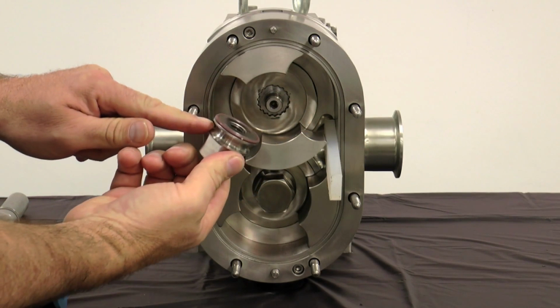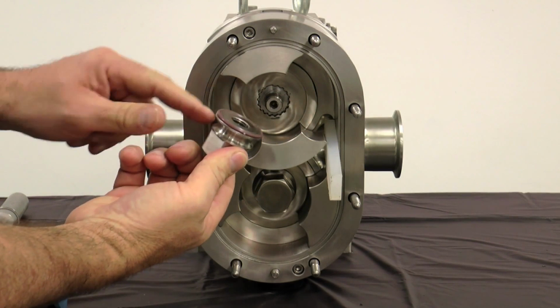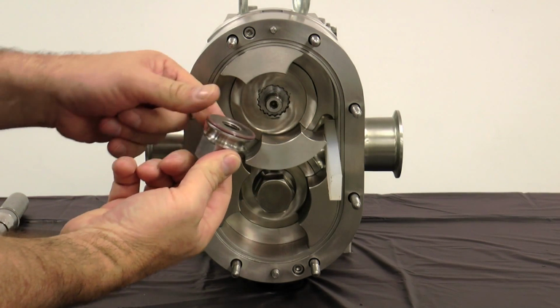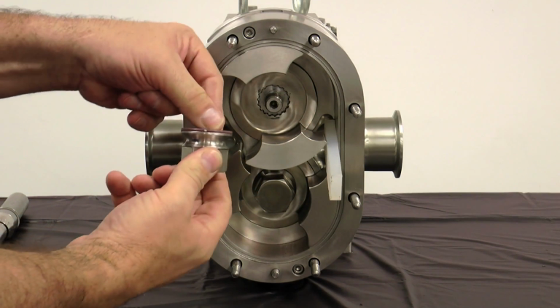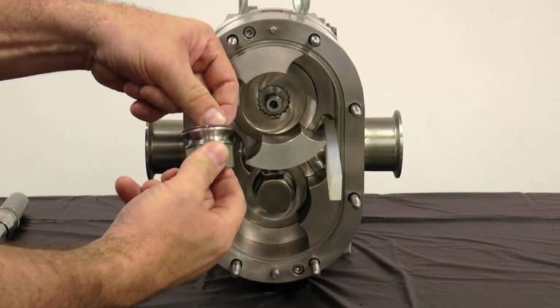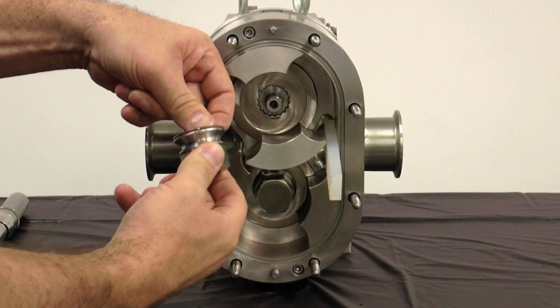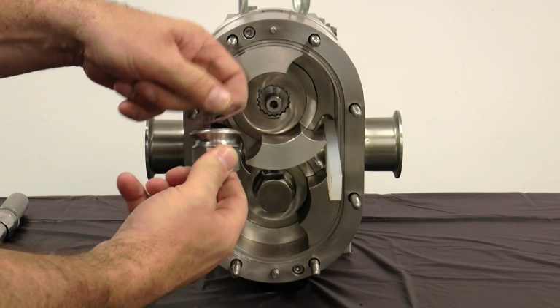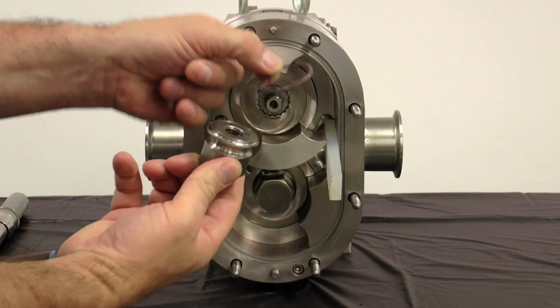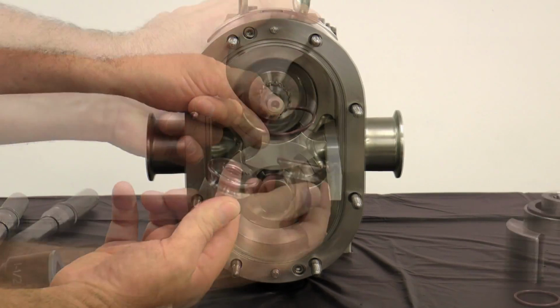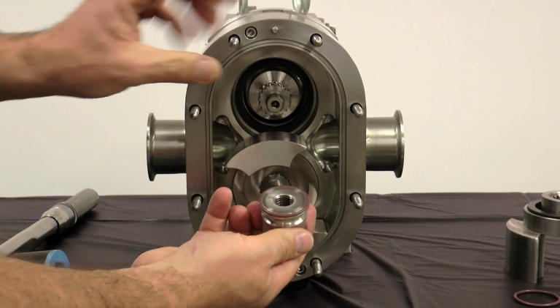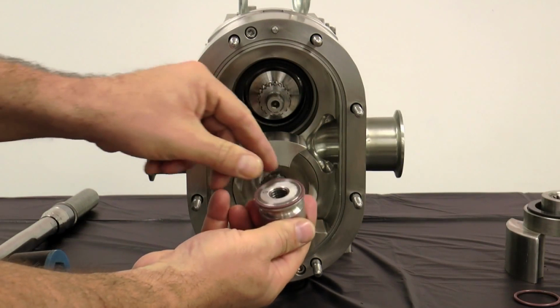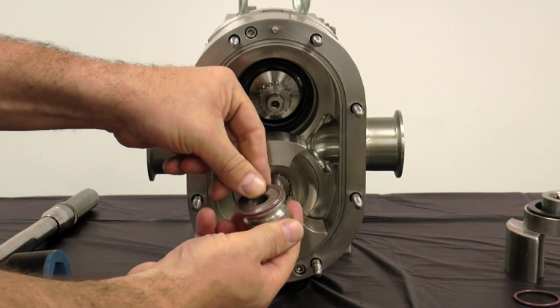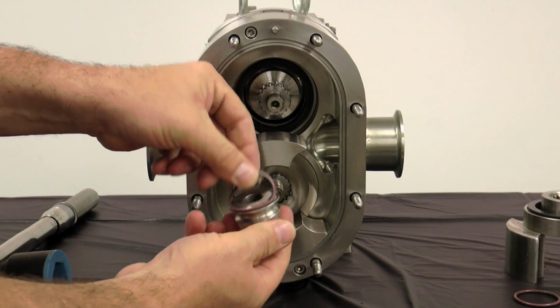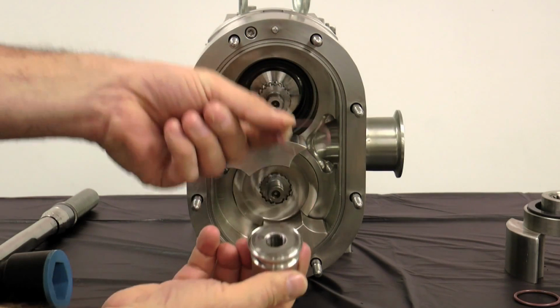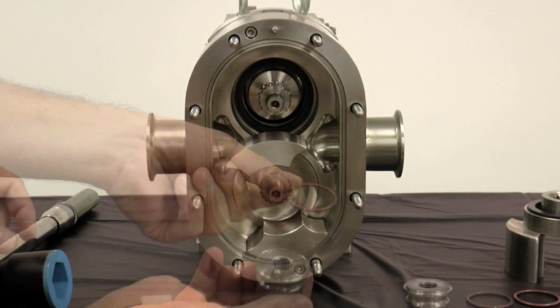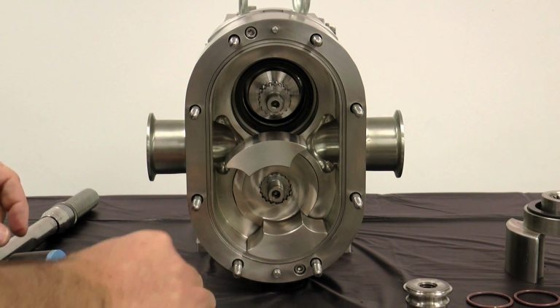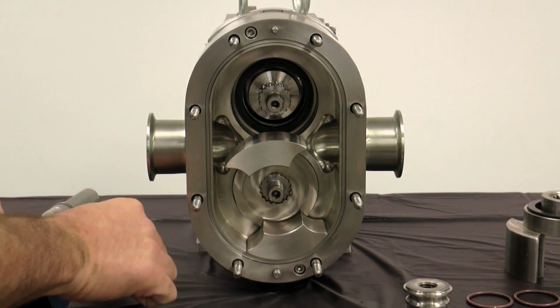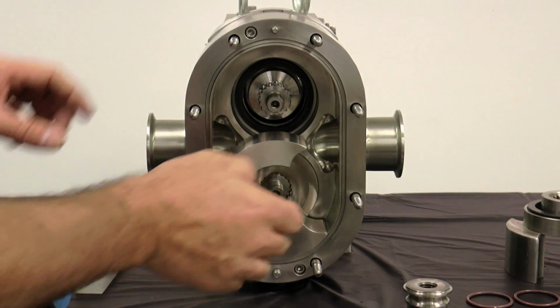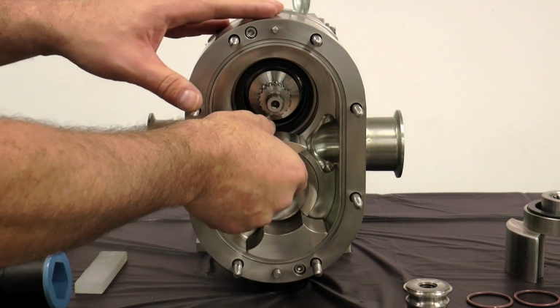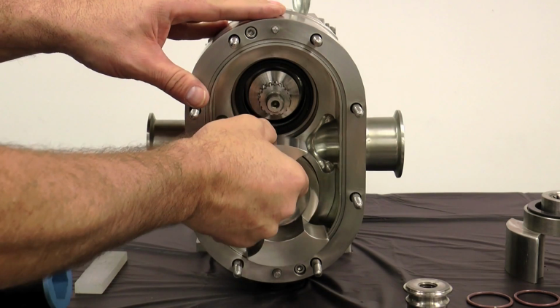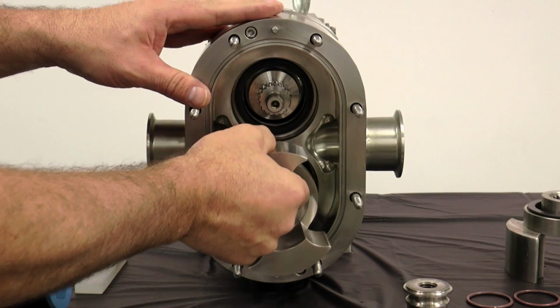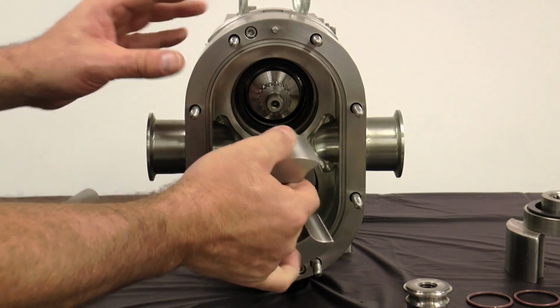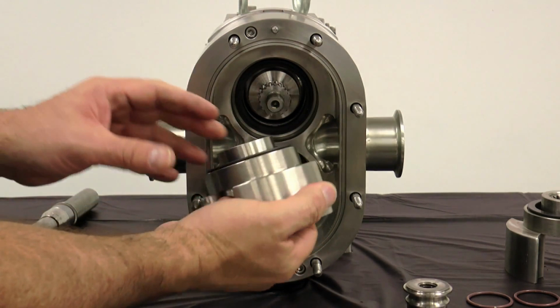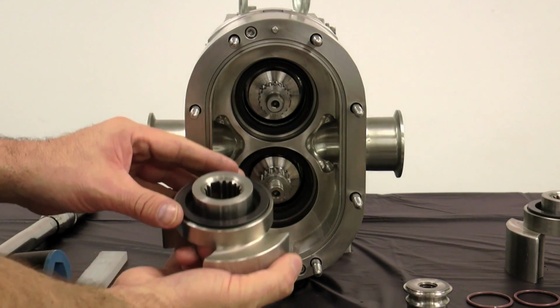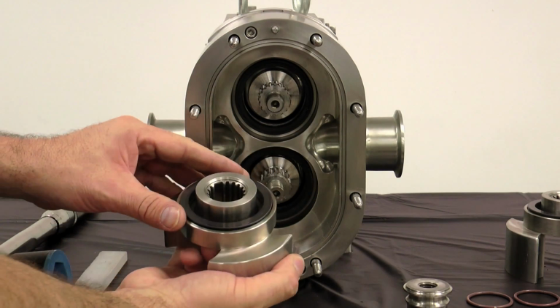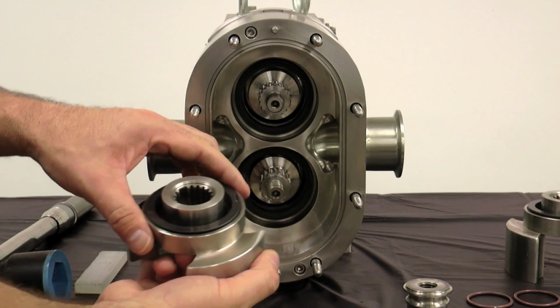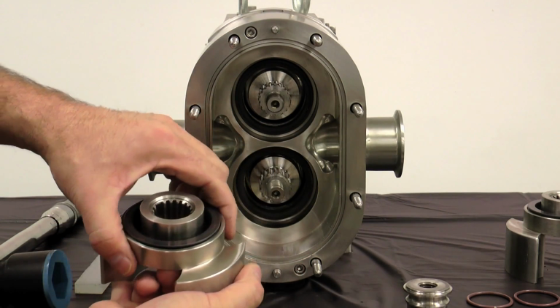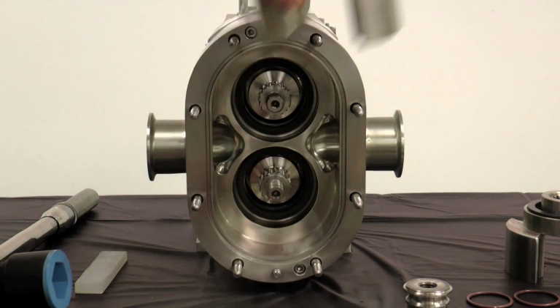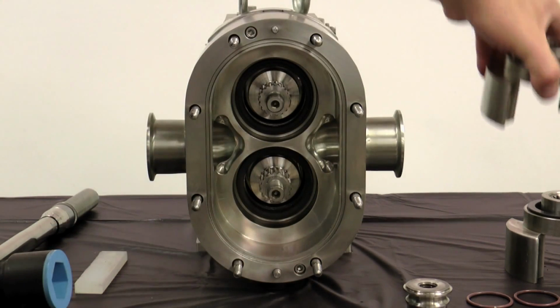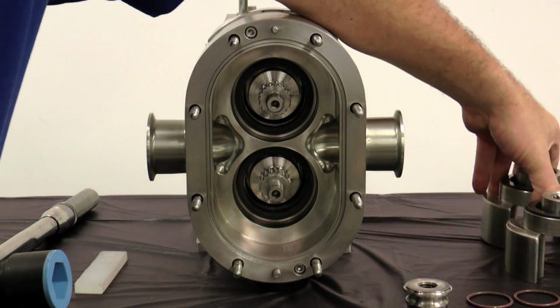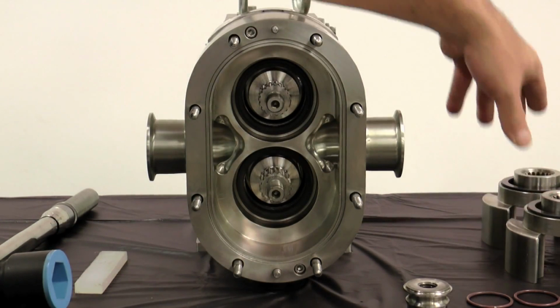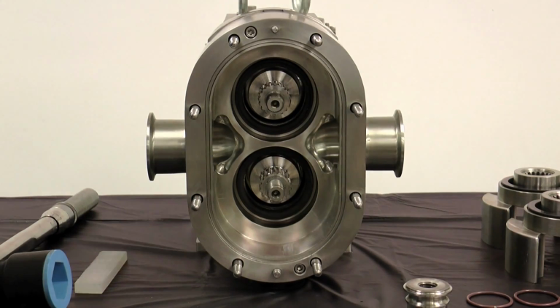Remove and discard the rotor nut O-rings from each rotor nut. Remove the rotors by hand and place them on a protected surface to prevent damage to these close tolerance parts.